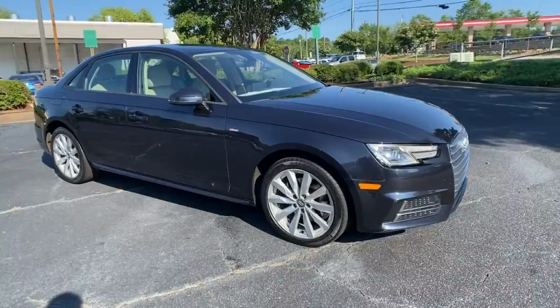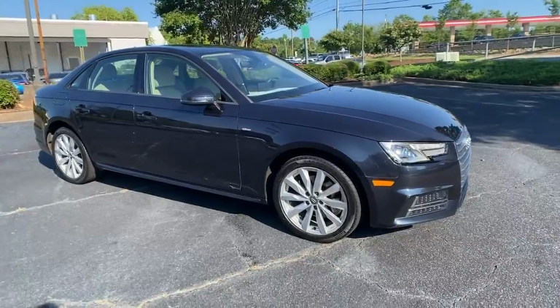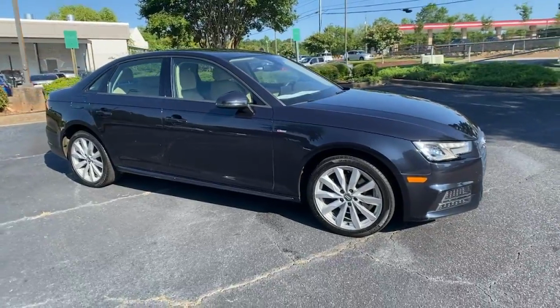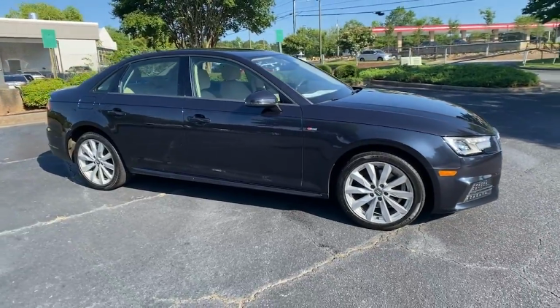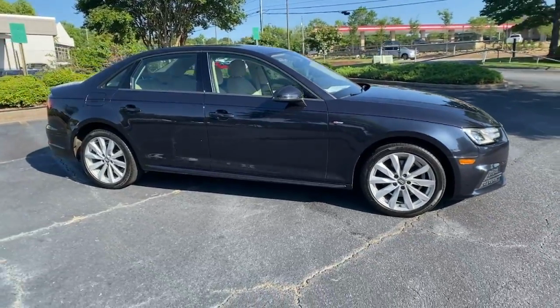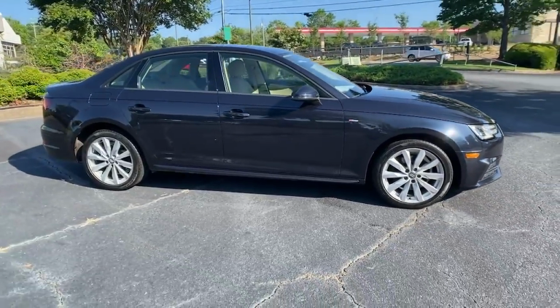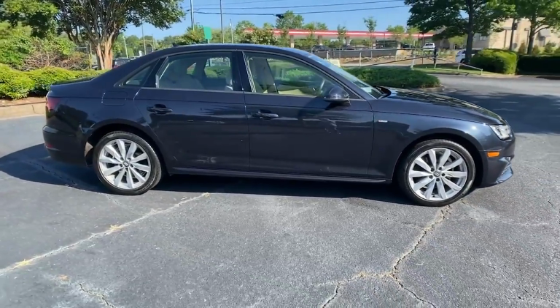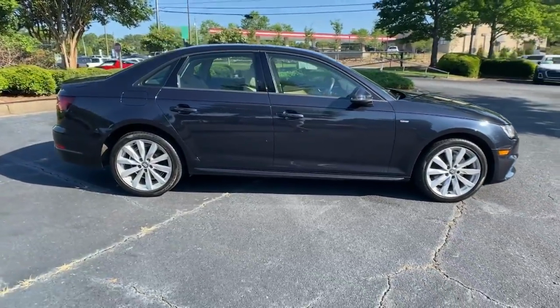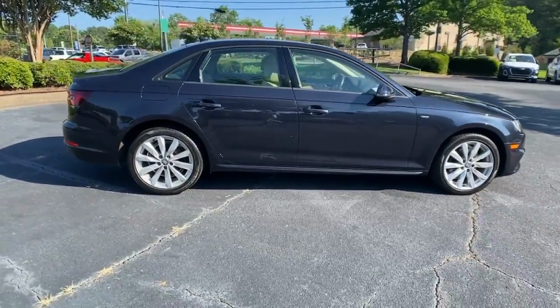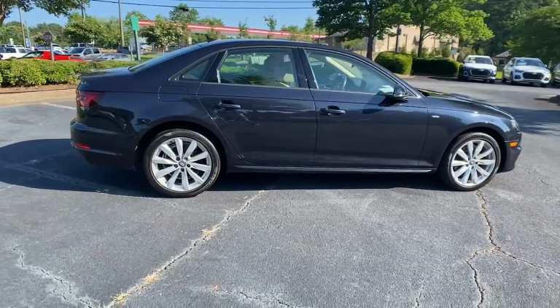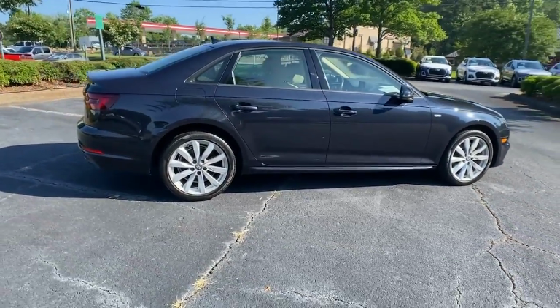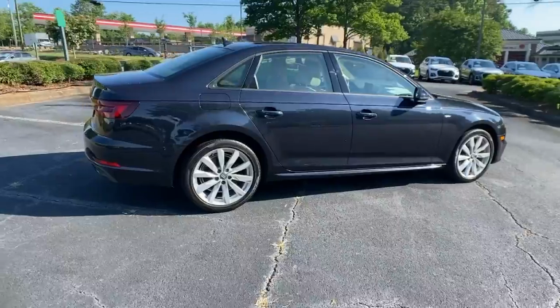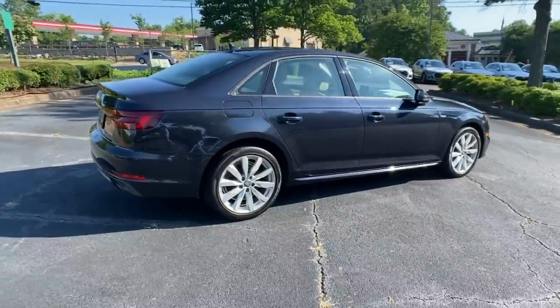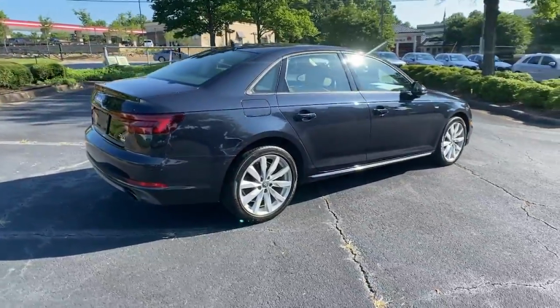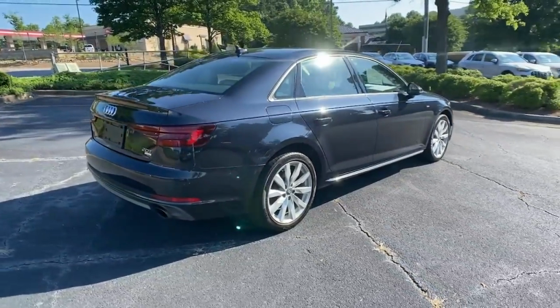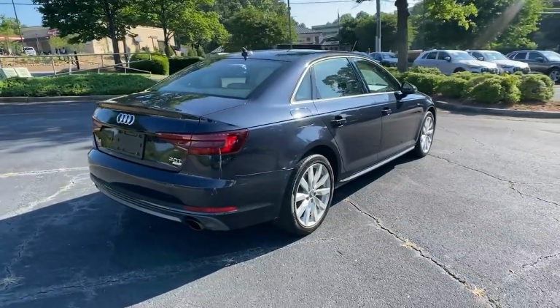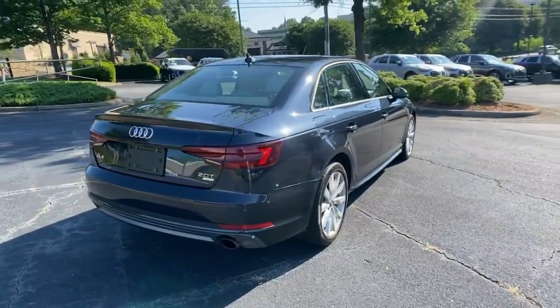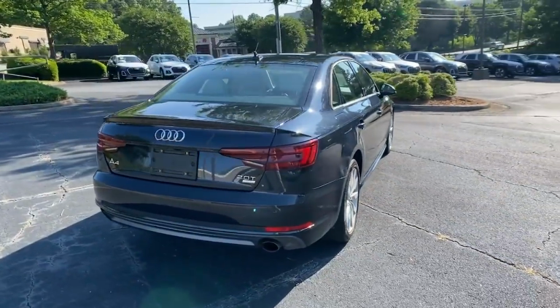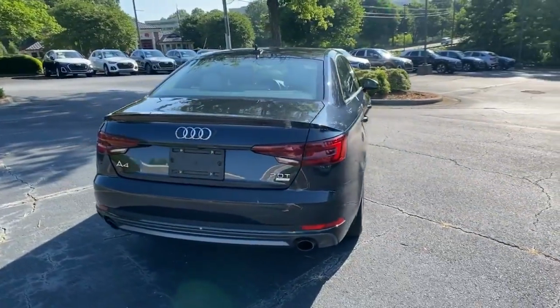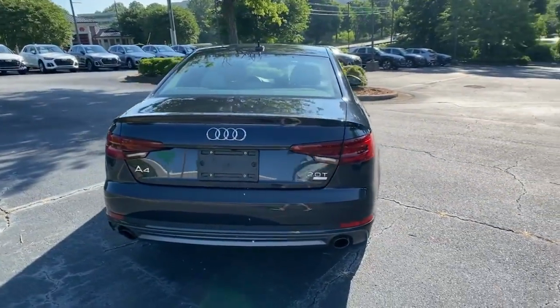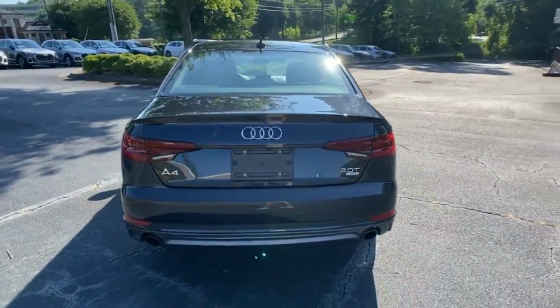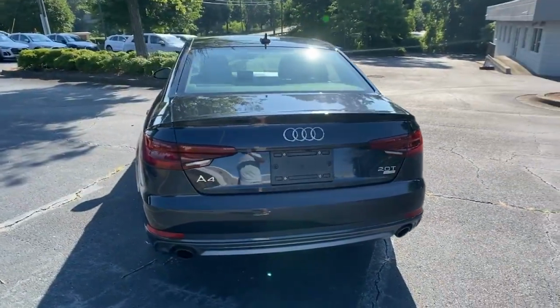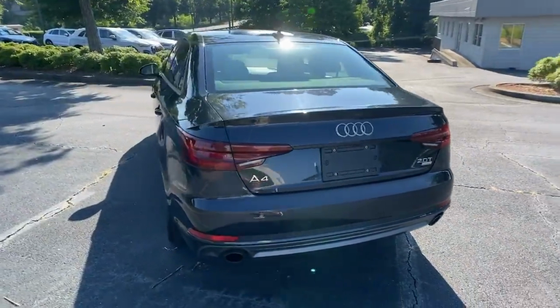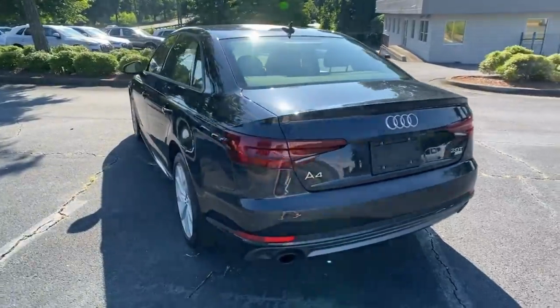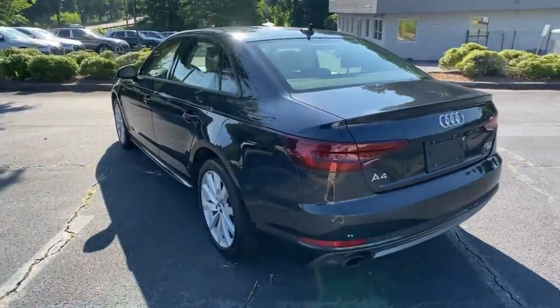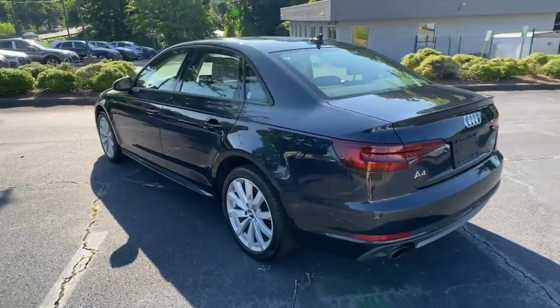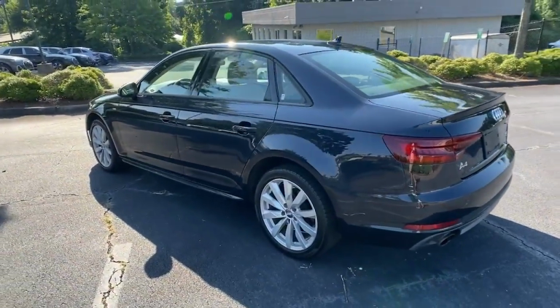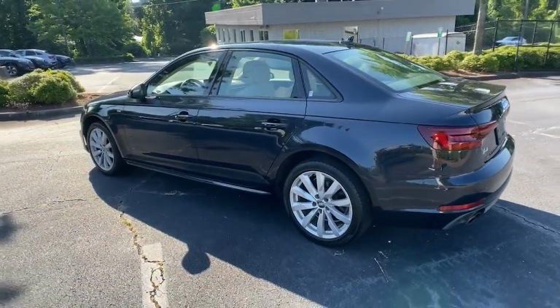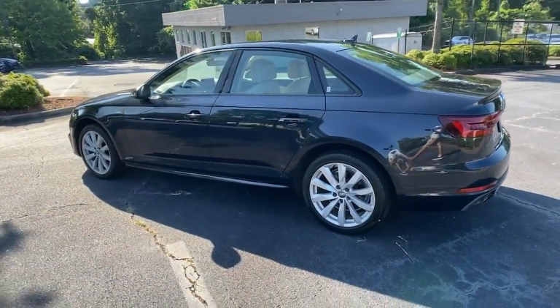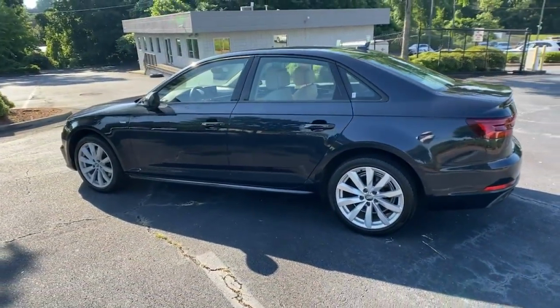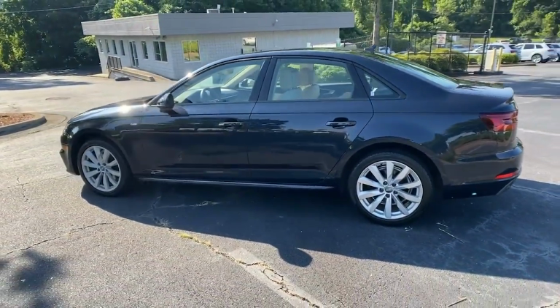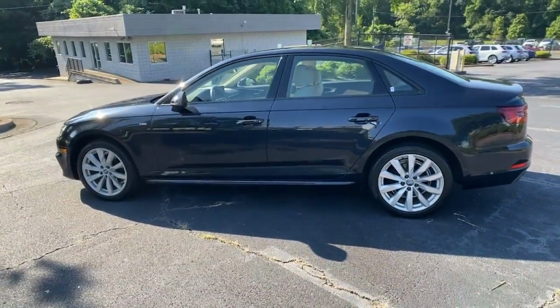Here is a wonderful 2018 Audi A4. With less than 50,000 miles on the odometer, this vehicle stands out from the rest. What's safe, beautiful, and delivers powerful performance? The A4.